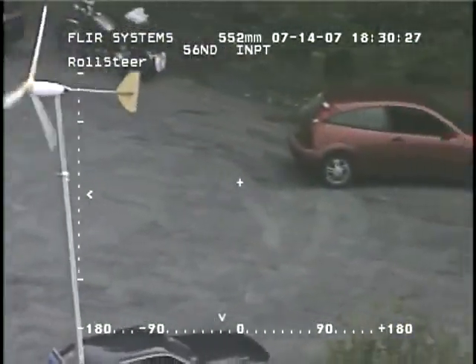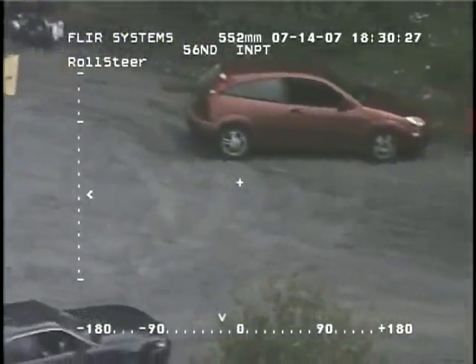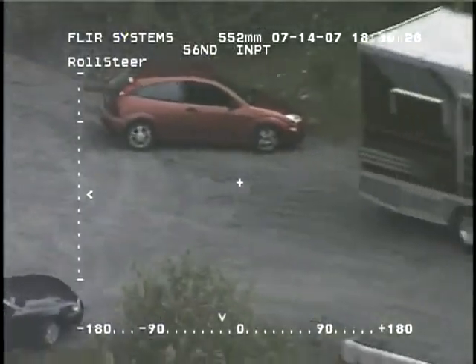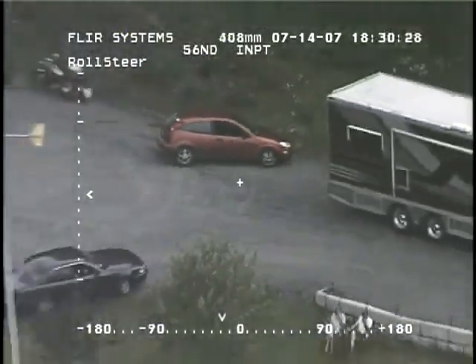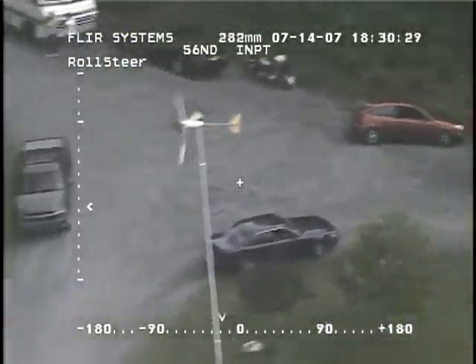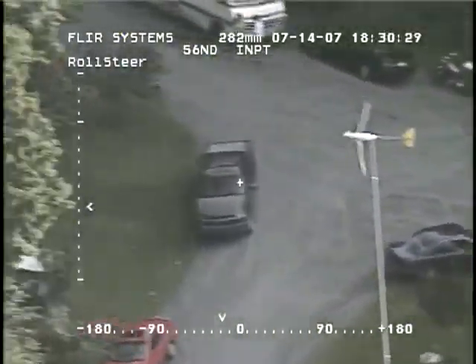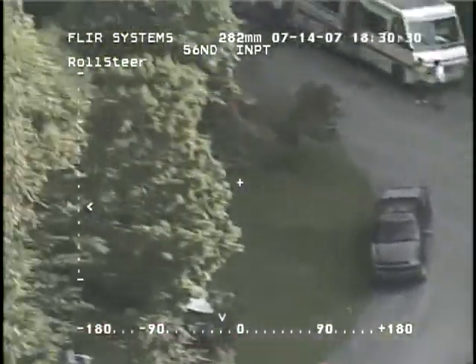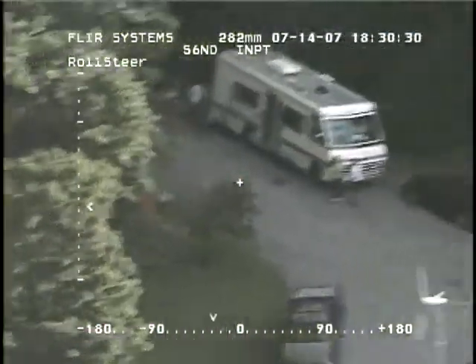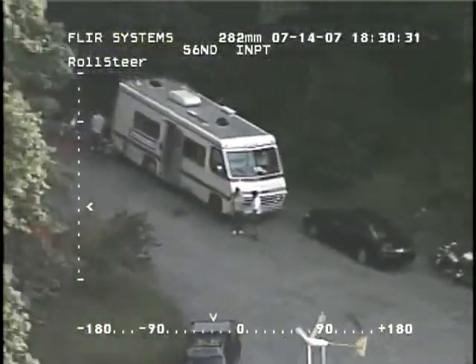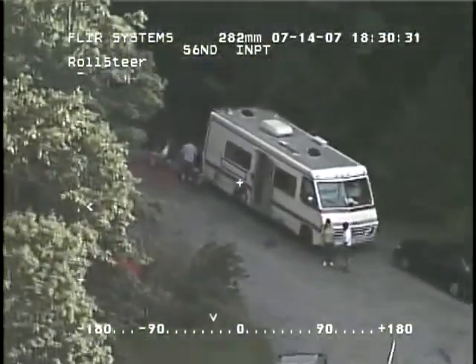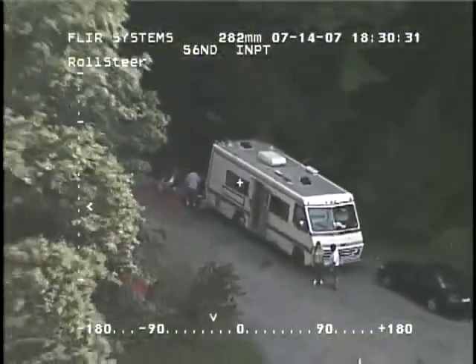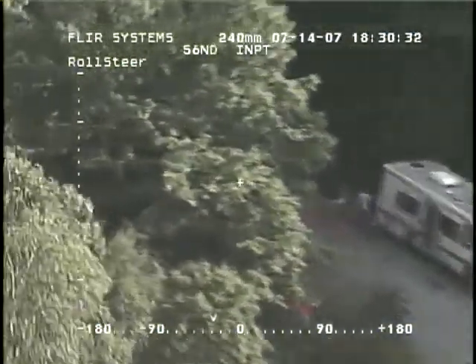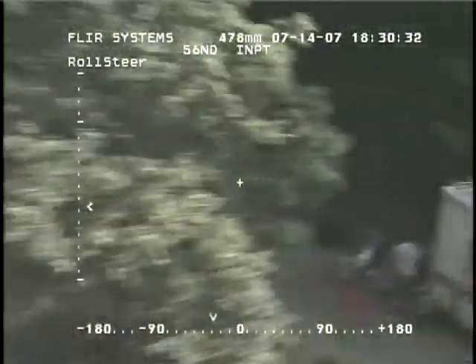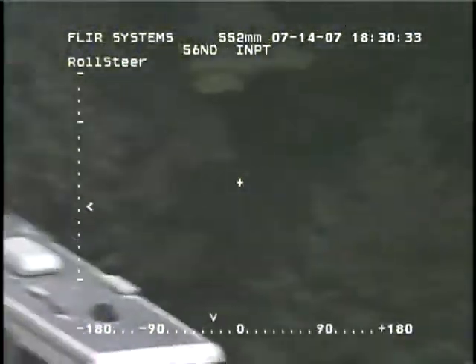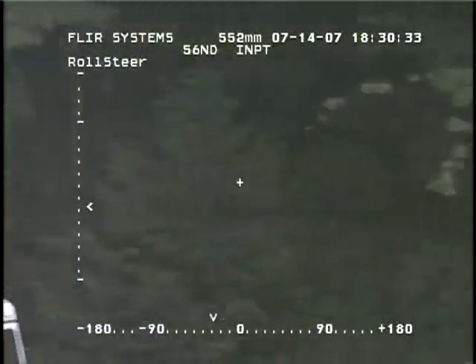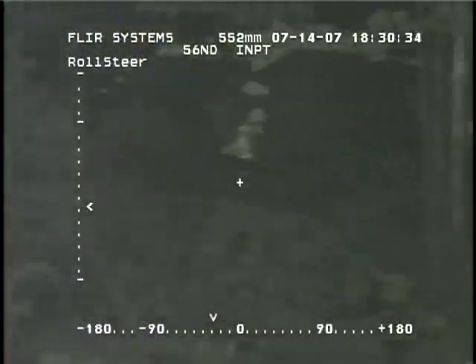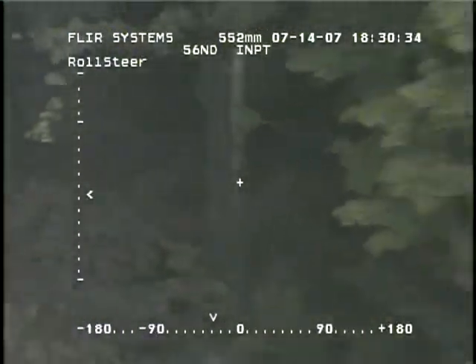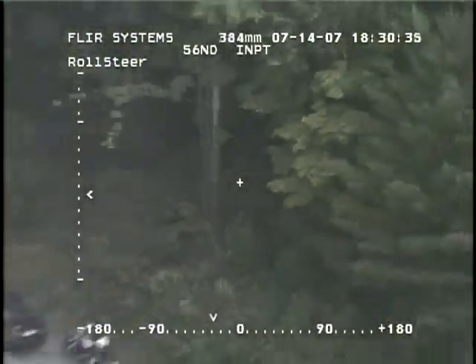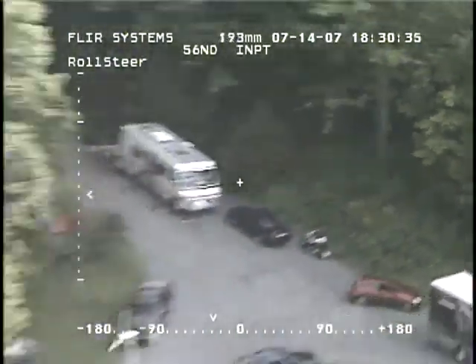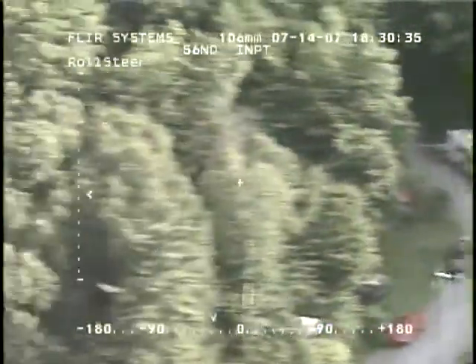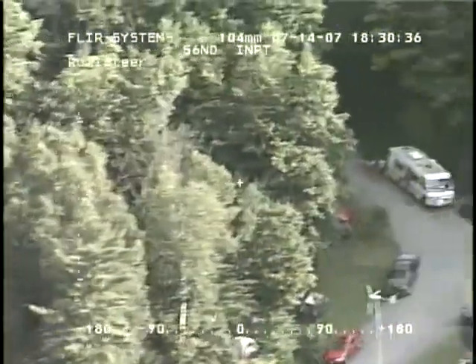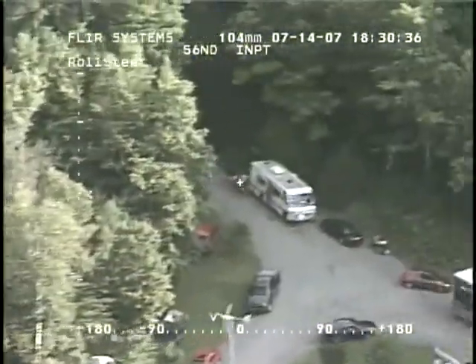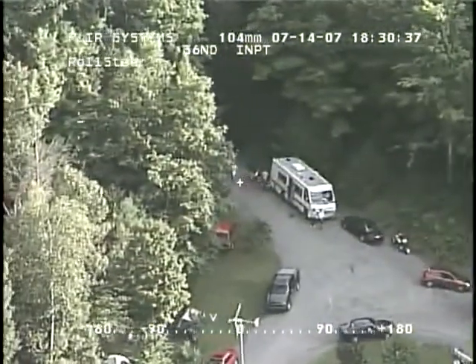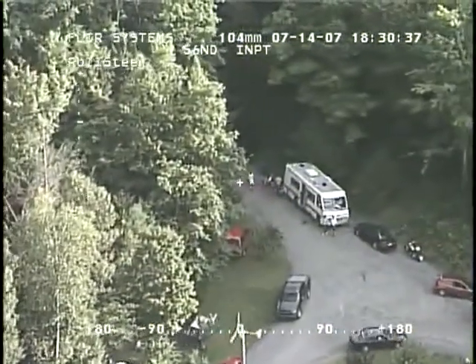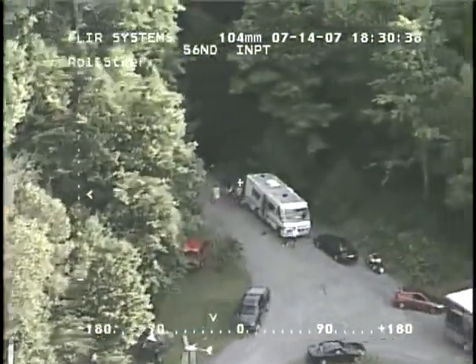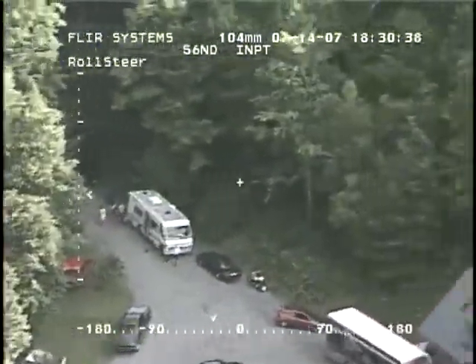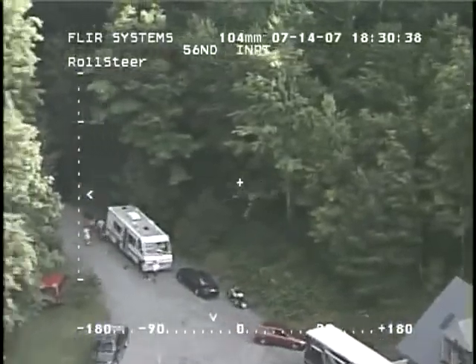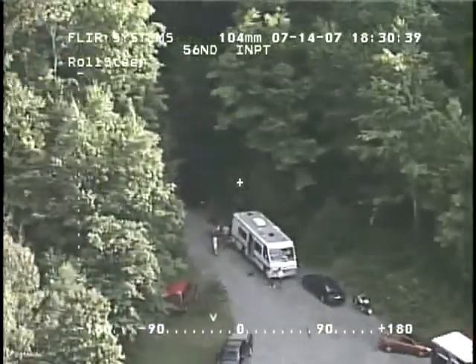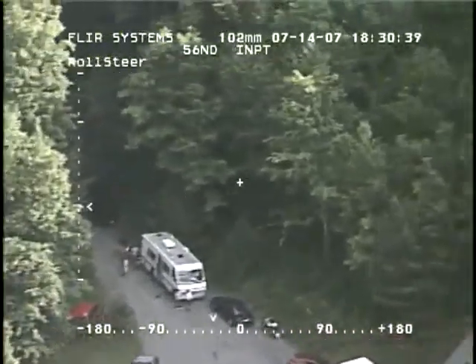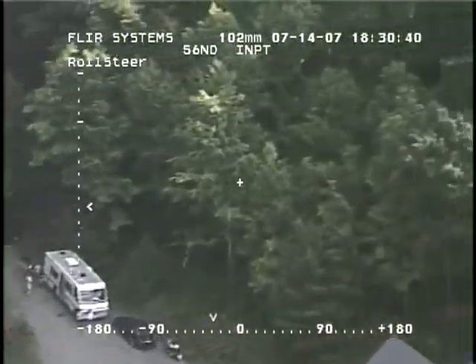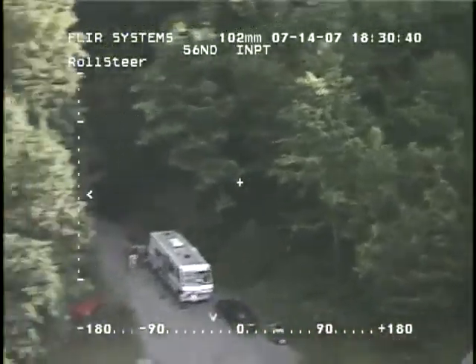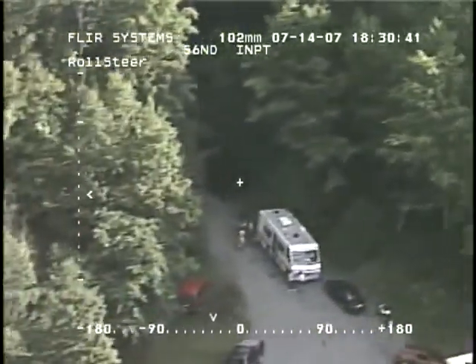Just an update on that pursuit that State was involved in — they spiked the vehicle, got three tires. Came to a stop on Main Street. They got one in custody; he's gonna be DUI.